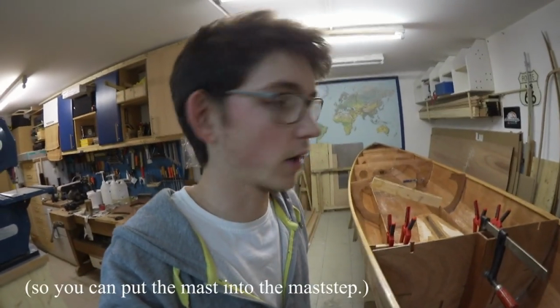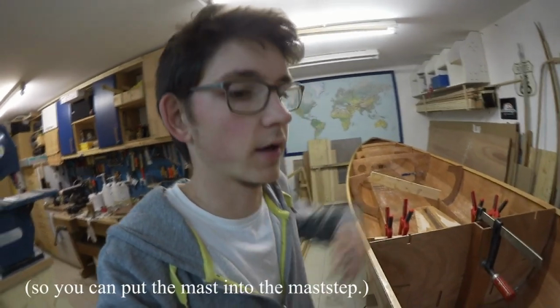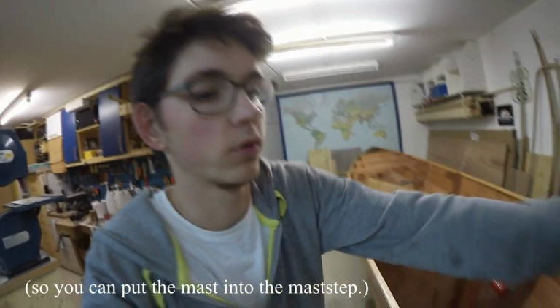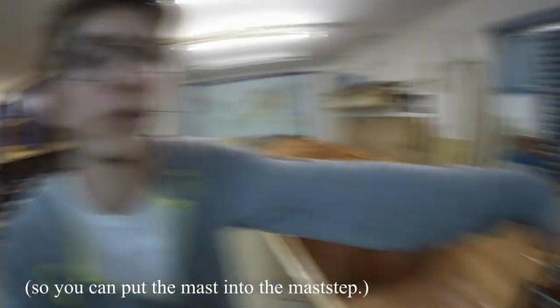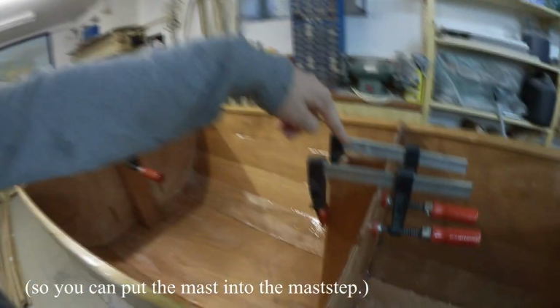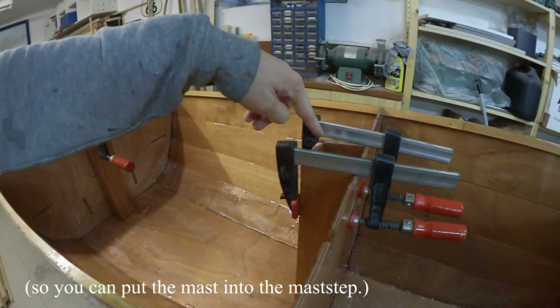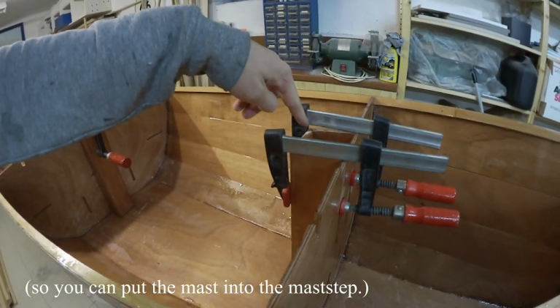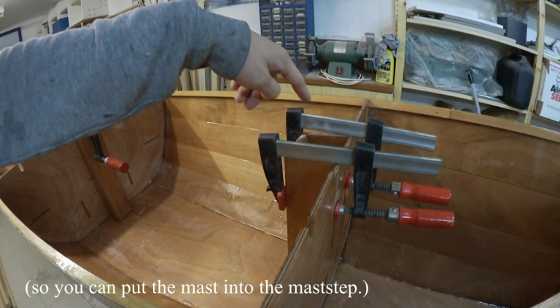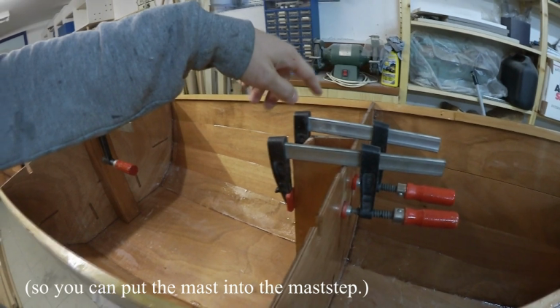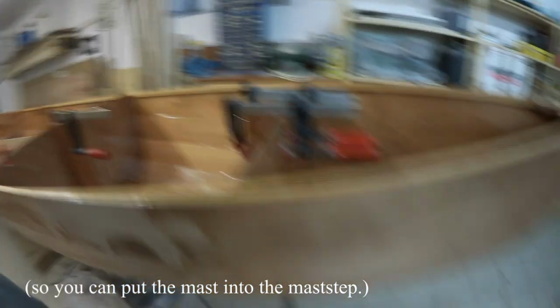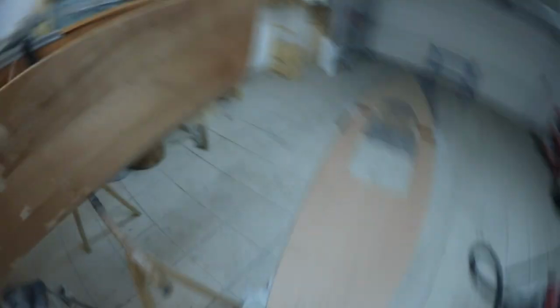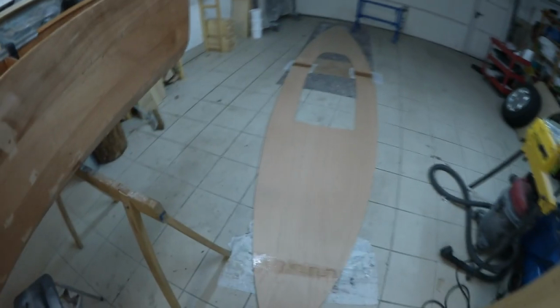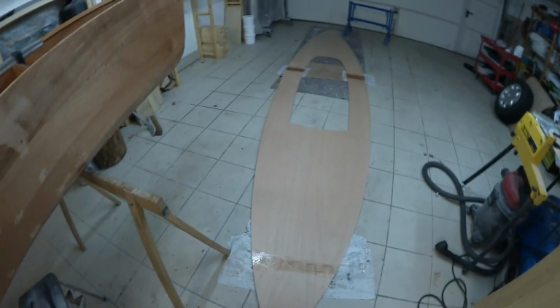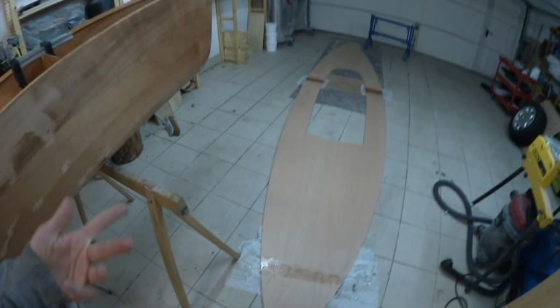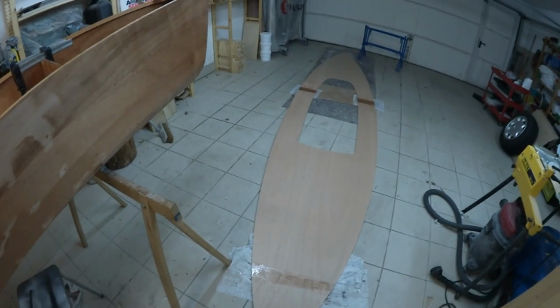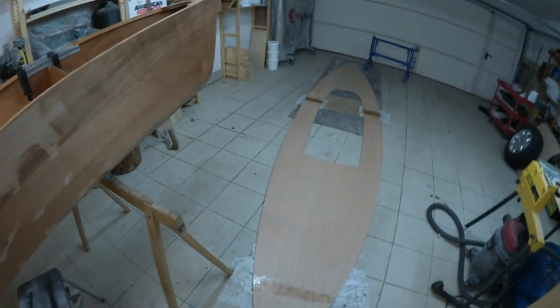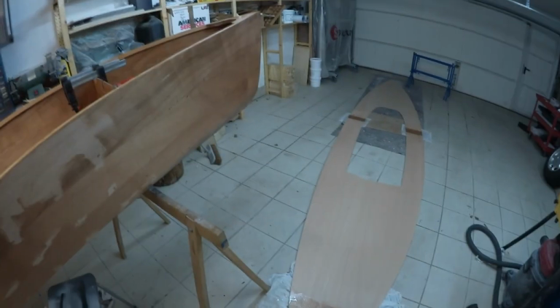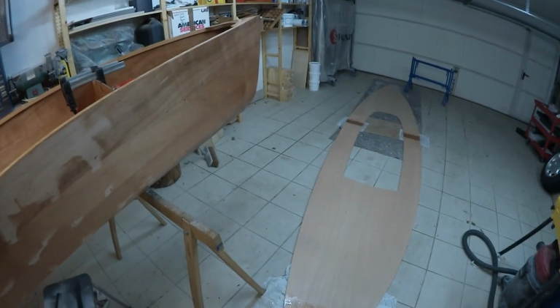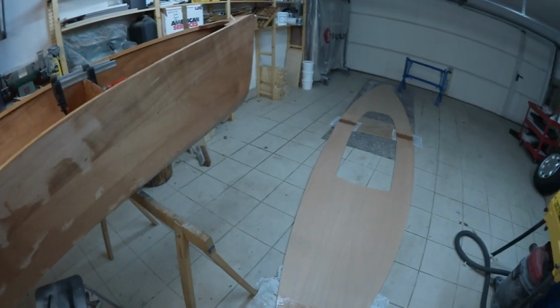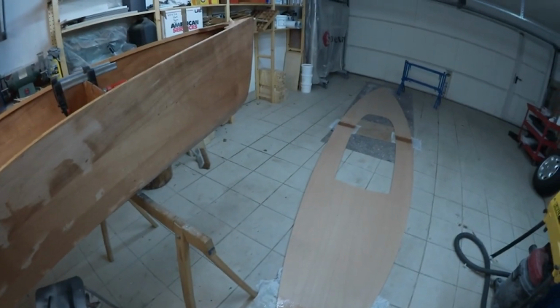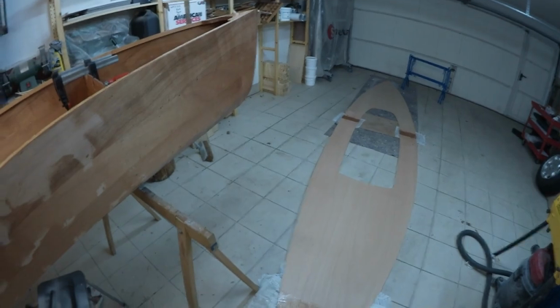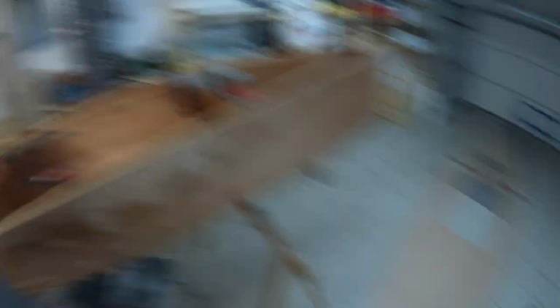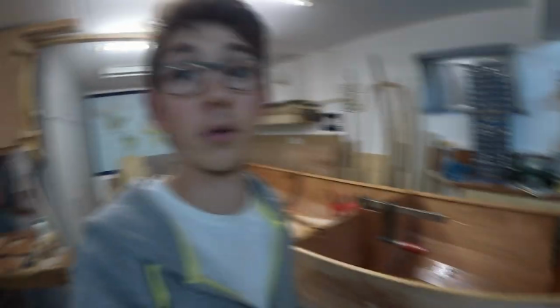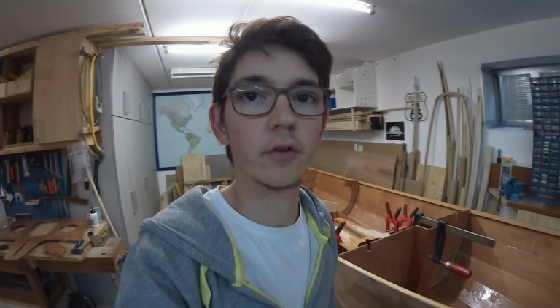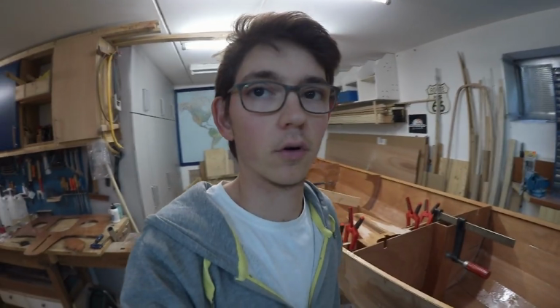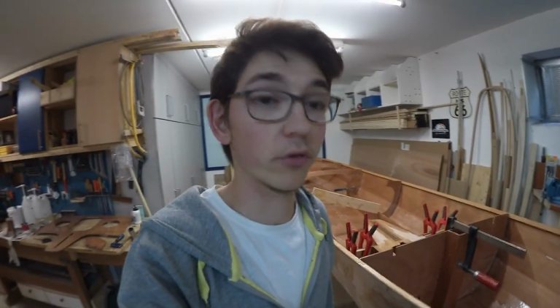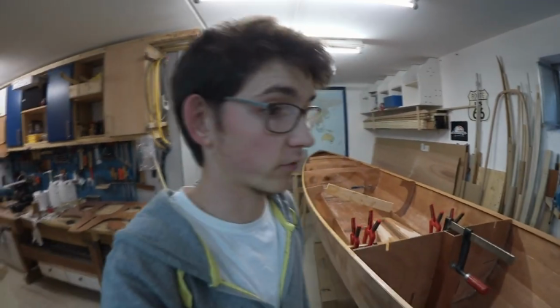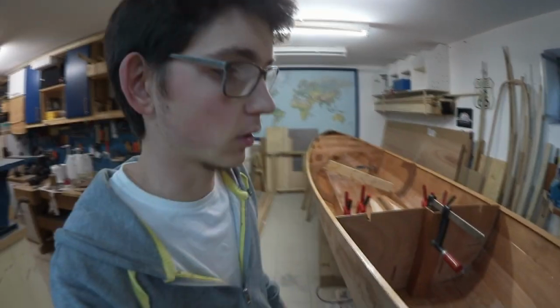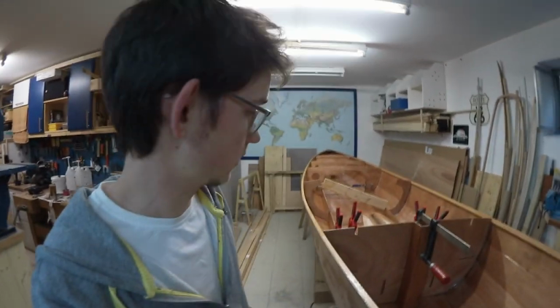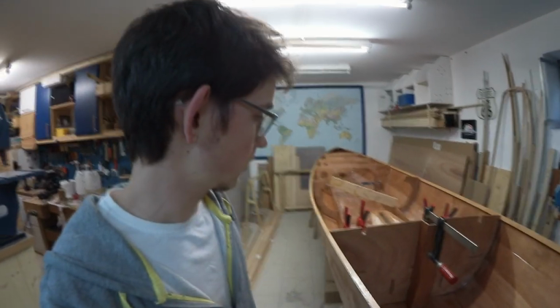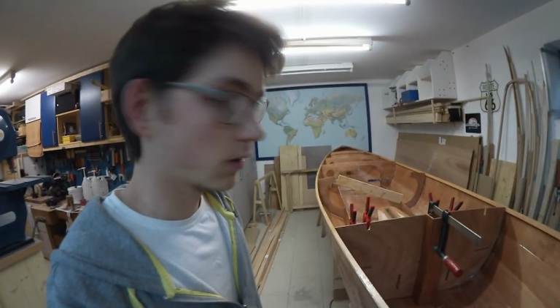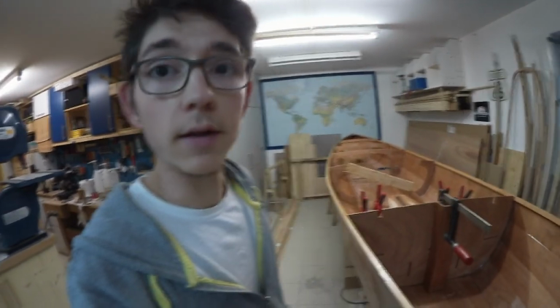You actually have to cut this open as soon as you put the deck on it because there are no holes in the deck, which absolutely makes sense. So it's just for more strength in the boat.